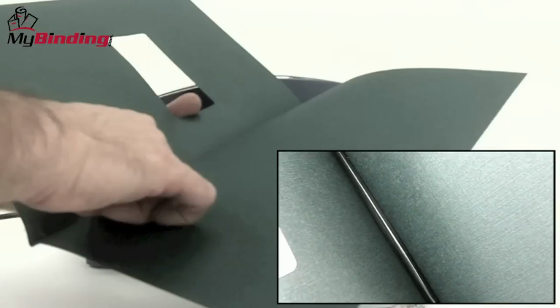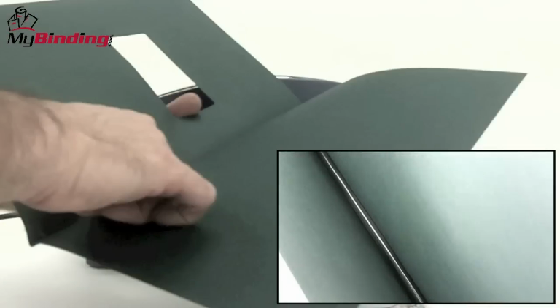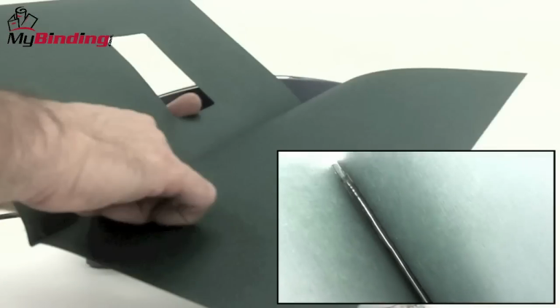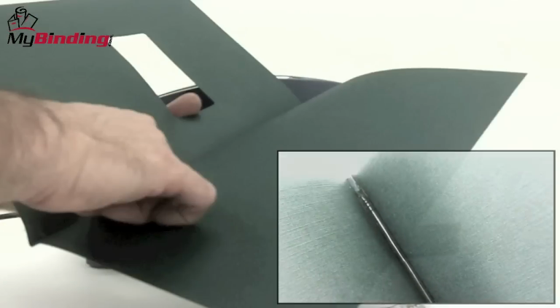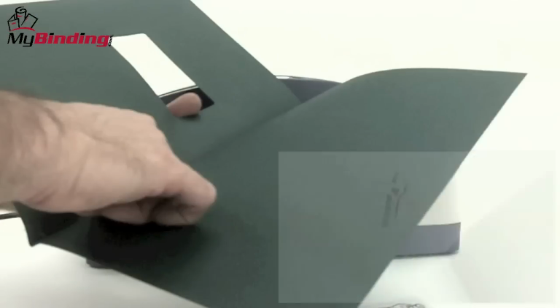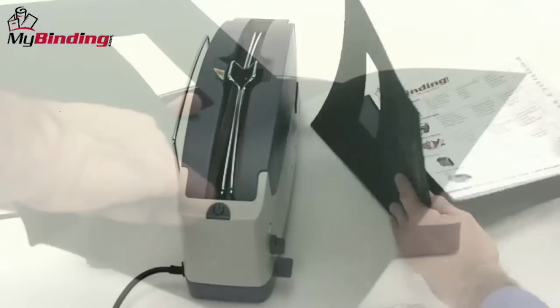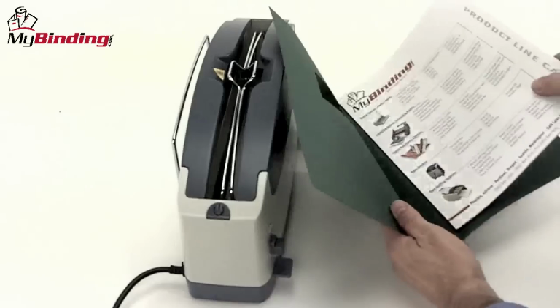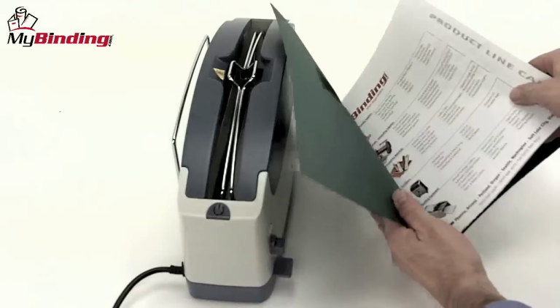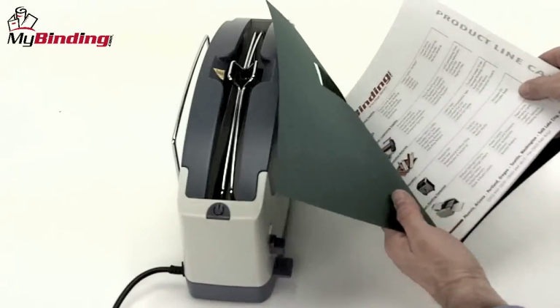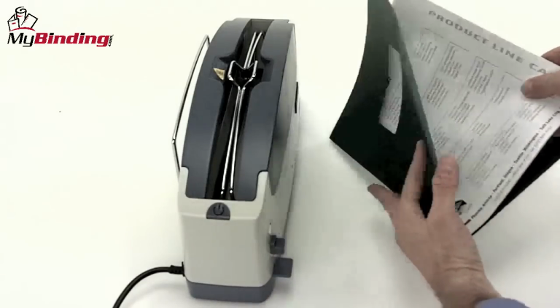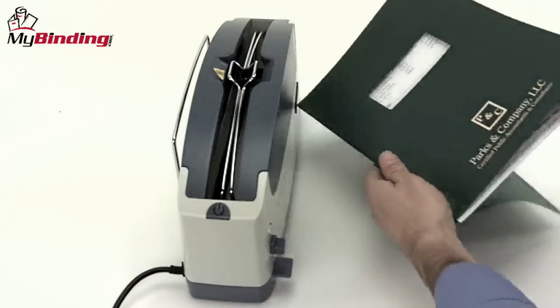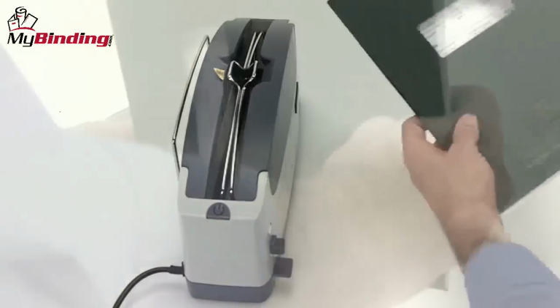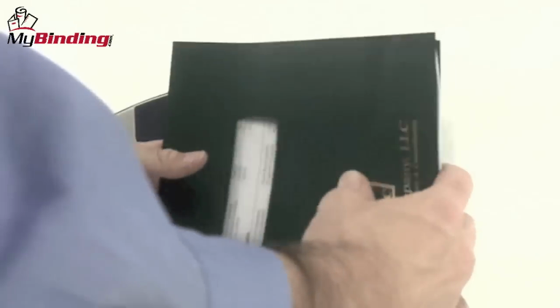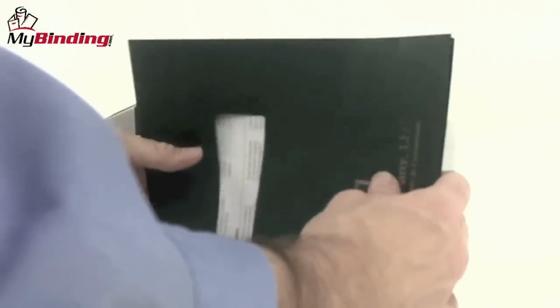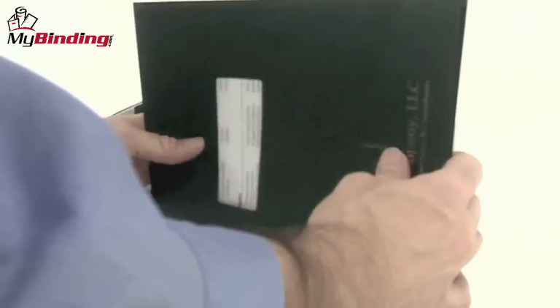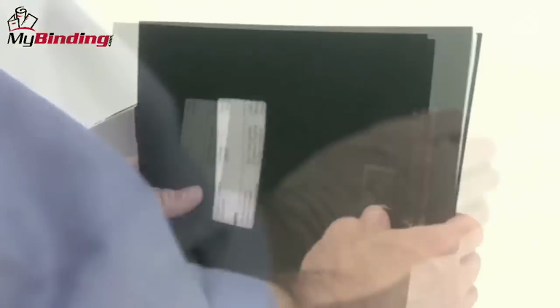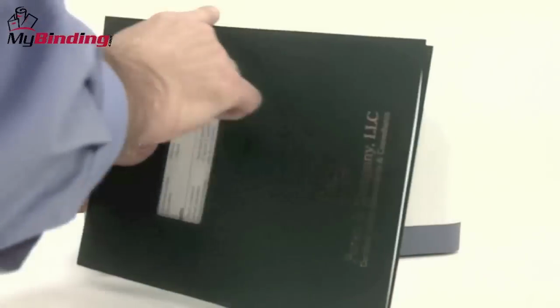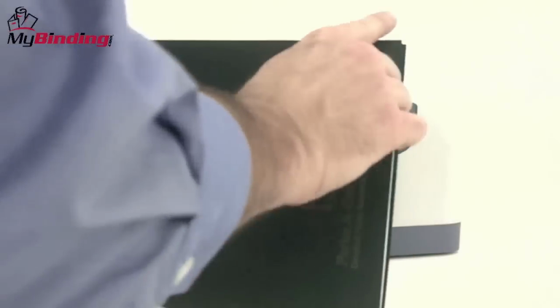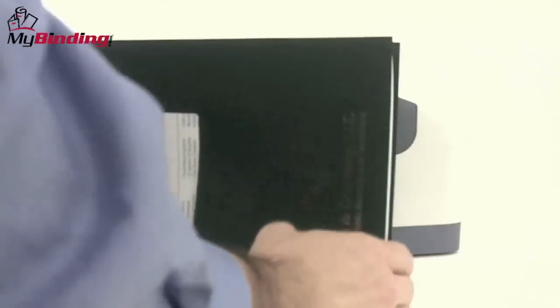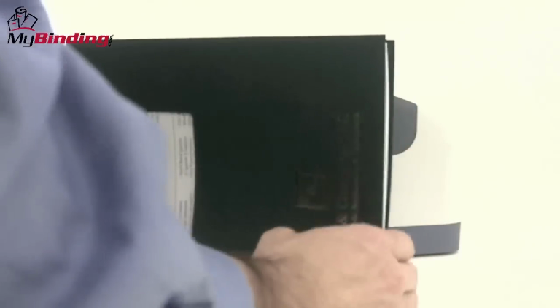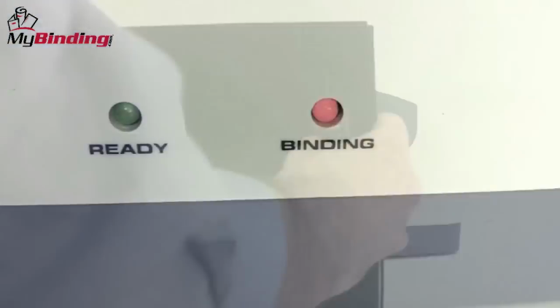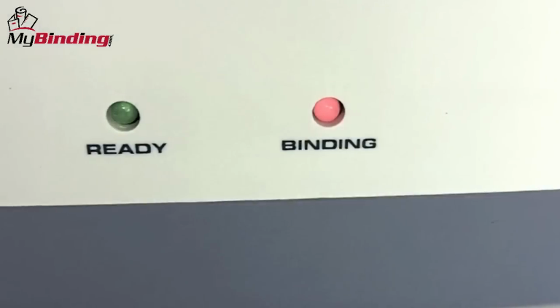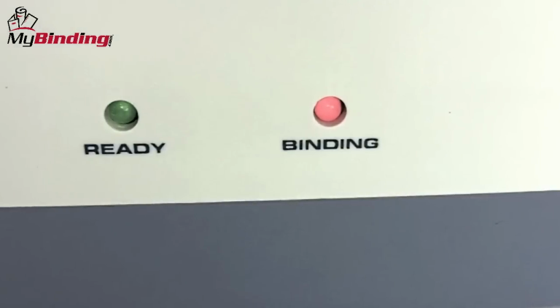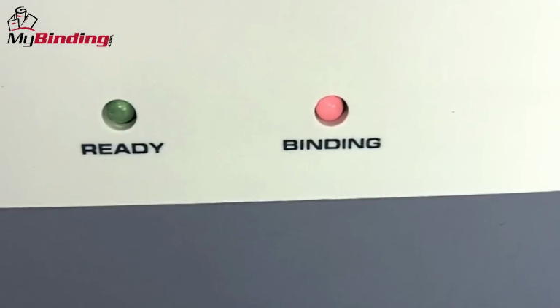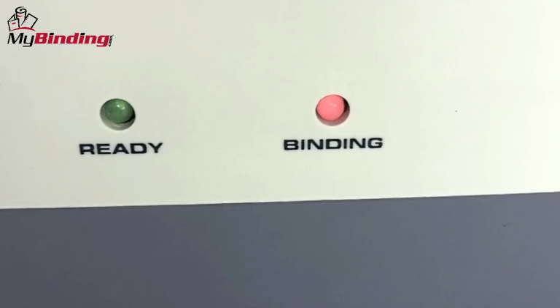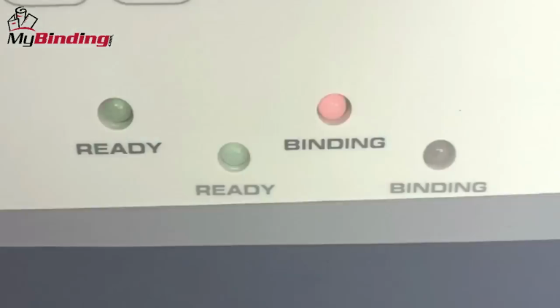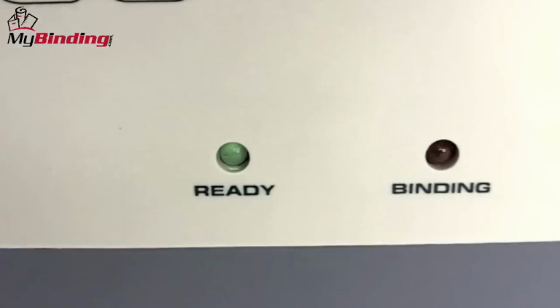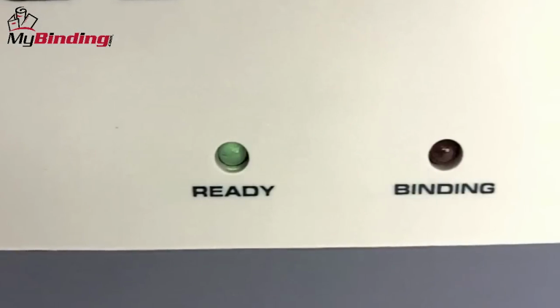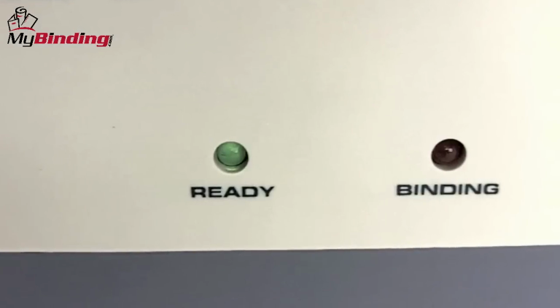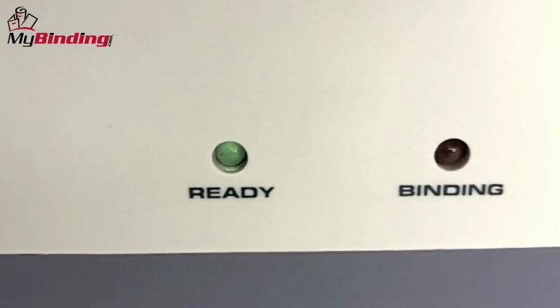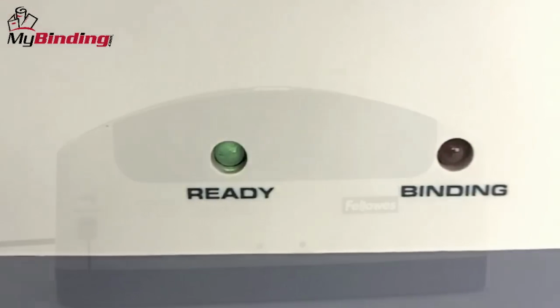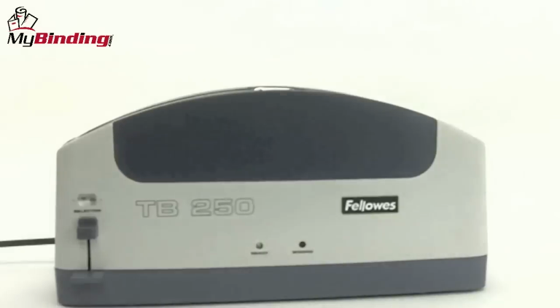Thermal binding covers have glue adhesive built straight into the spine. Put all your materials inside, jog them into place to have even margins all around, wait for the ready light and the beep, and you're ready to go.